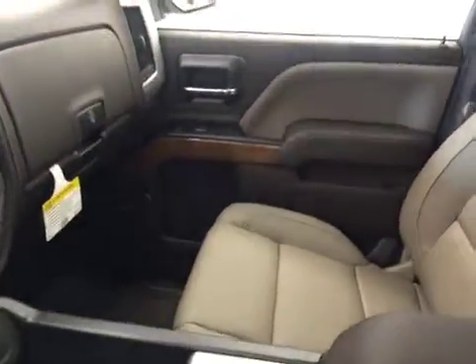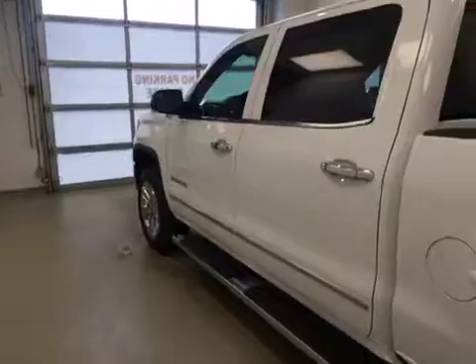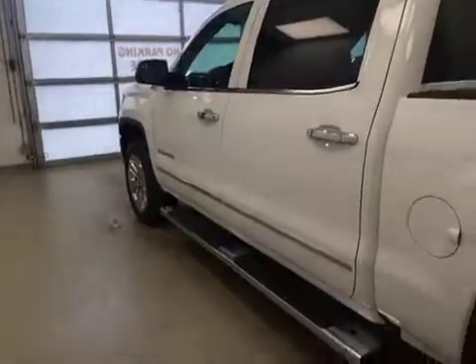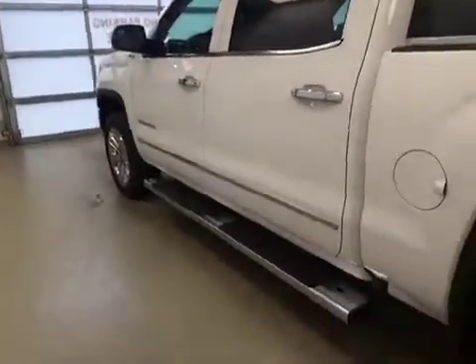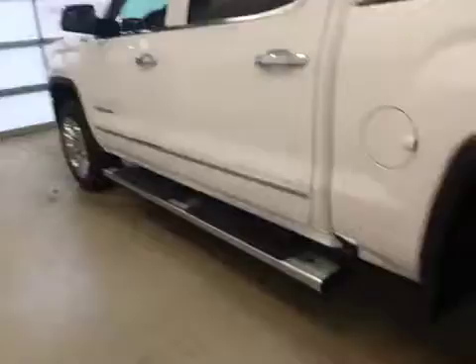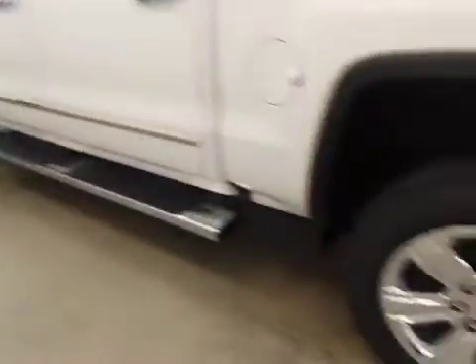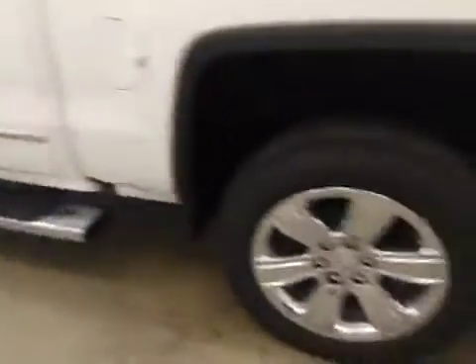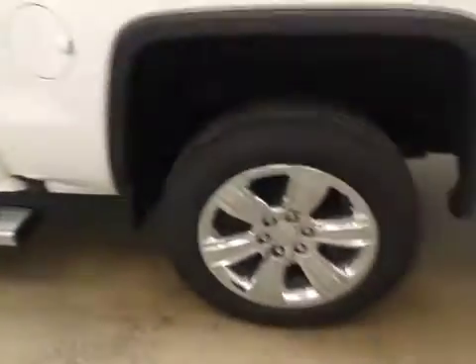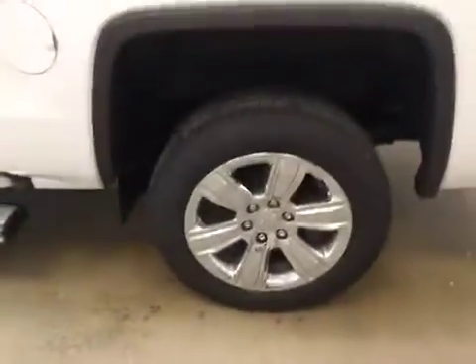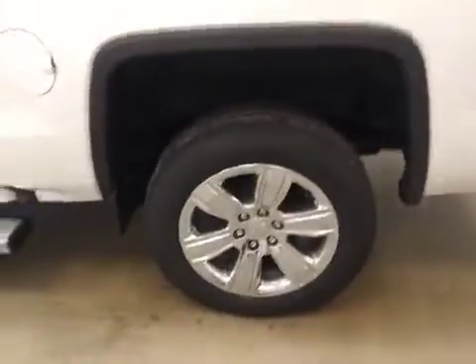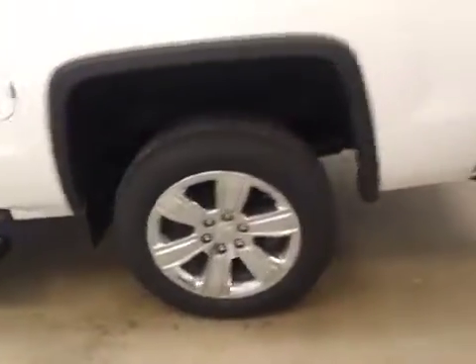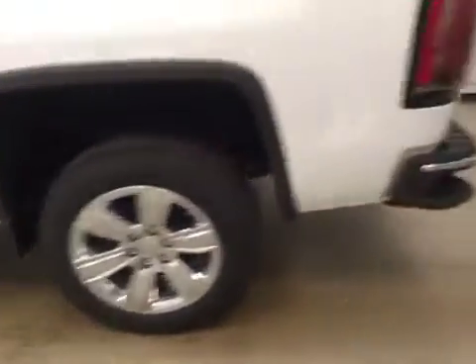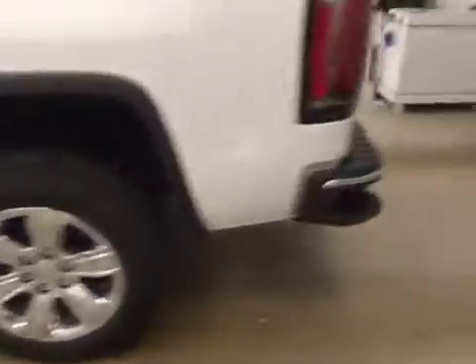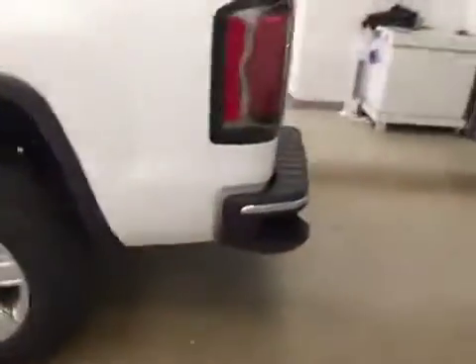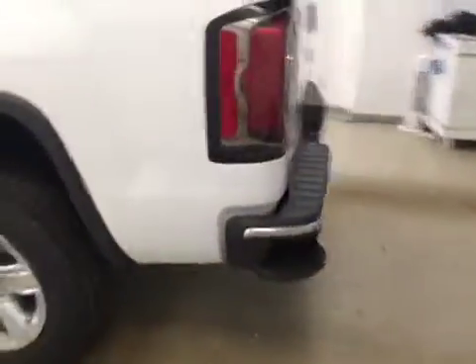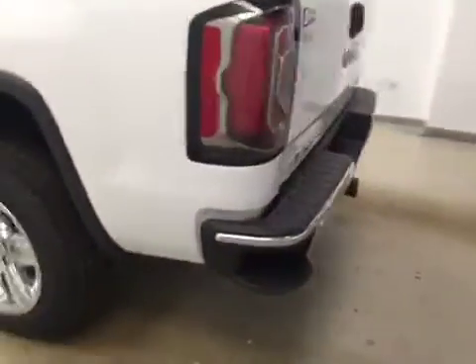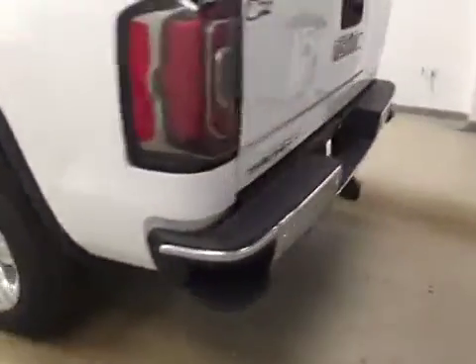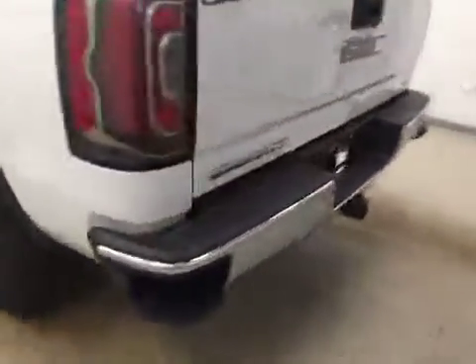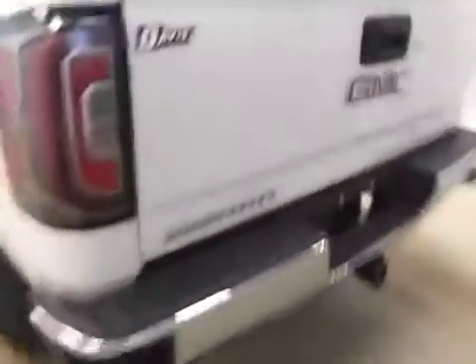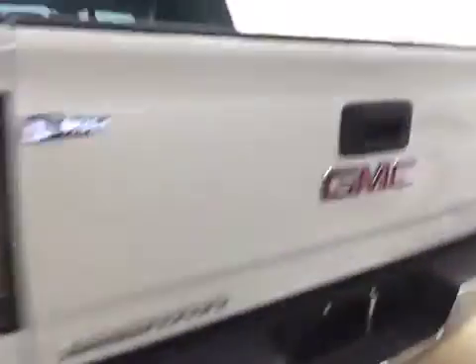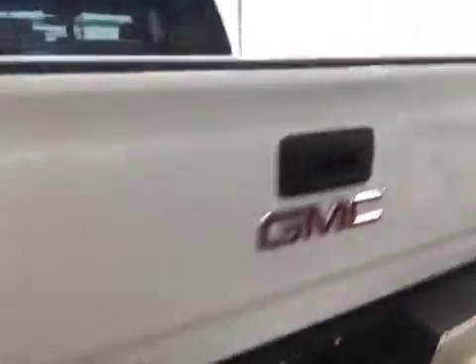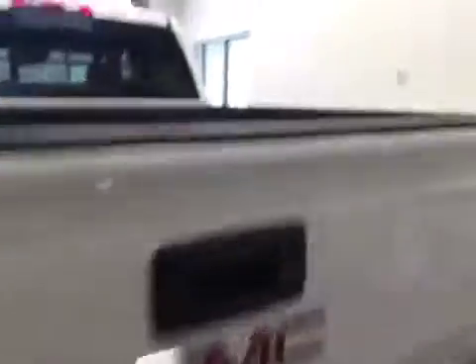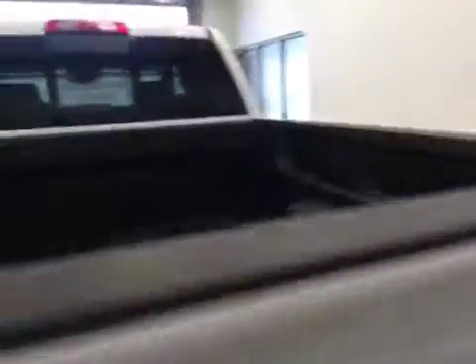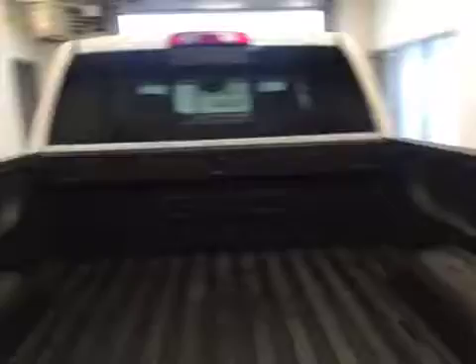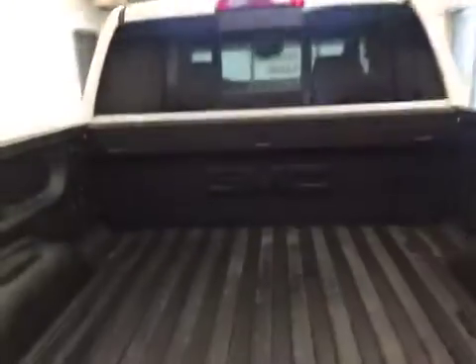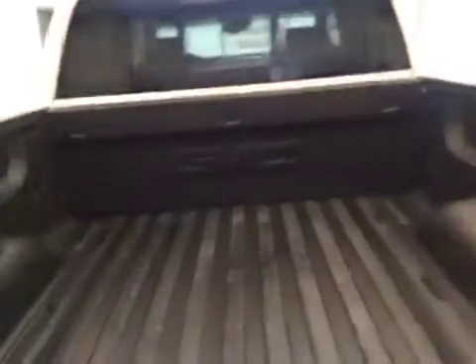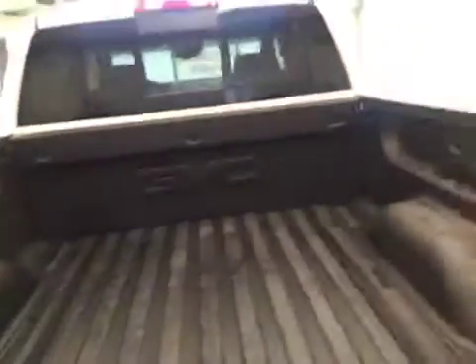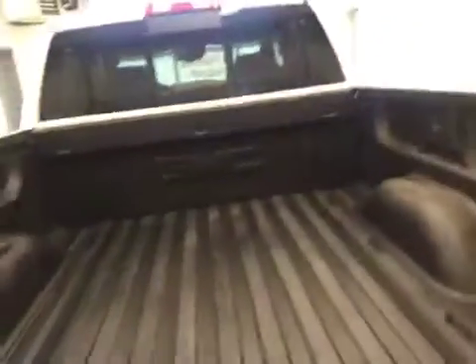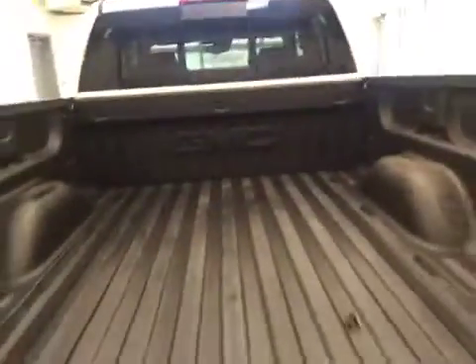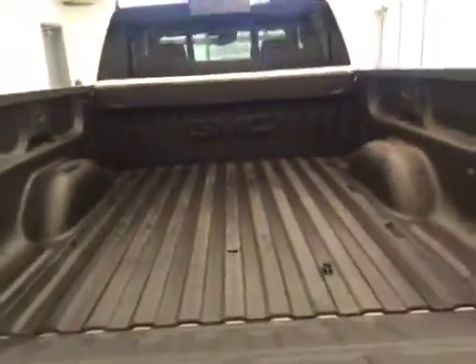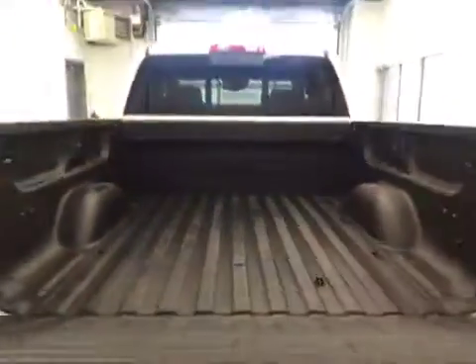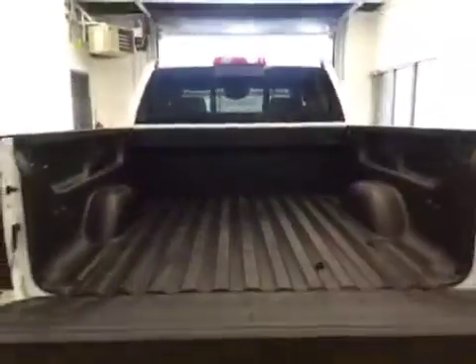The exterior comes with running boards, 20-inch chrome alloy rims, tailgate step, rear parking assist, backup camera, spray-on bedliner, and a large cargo space.